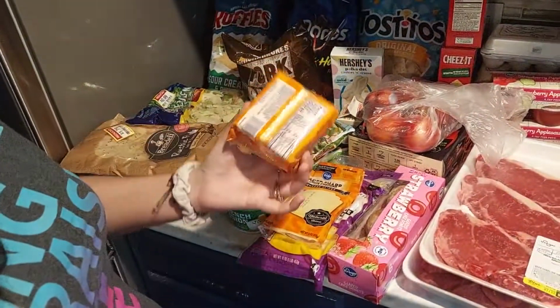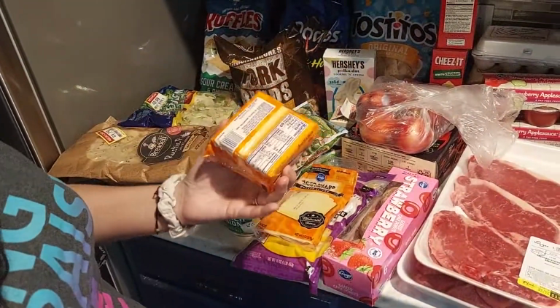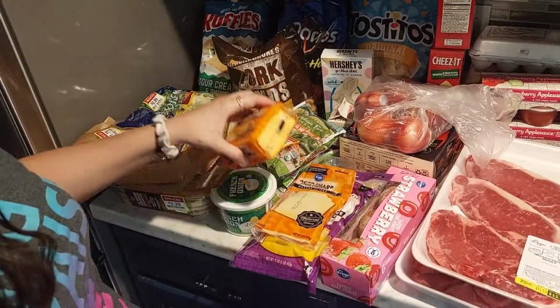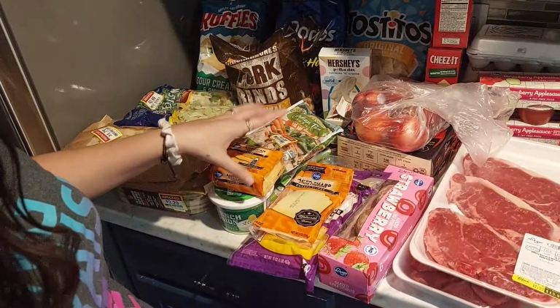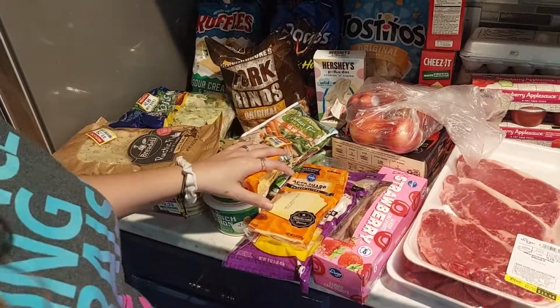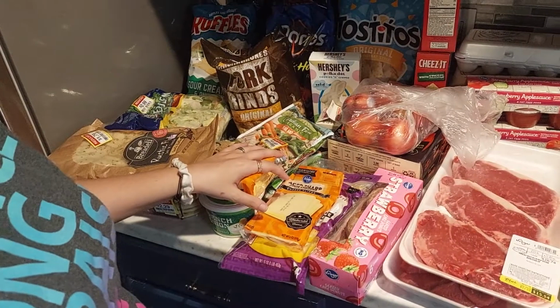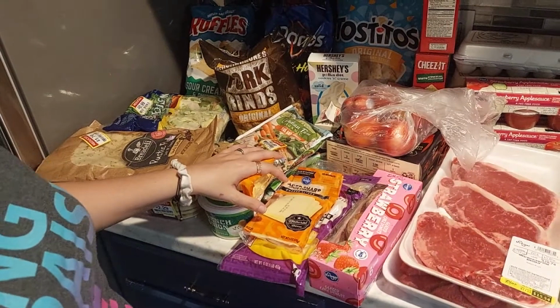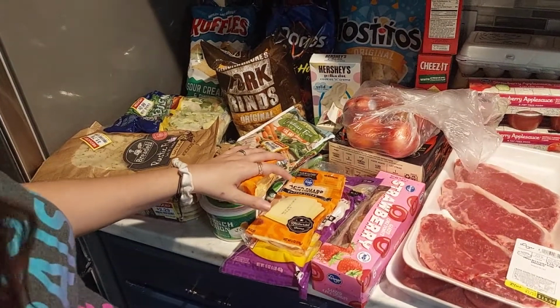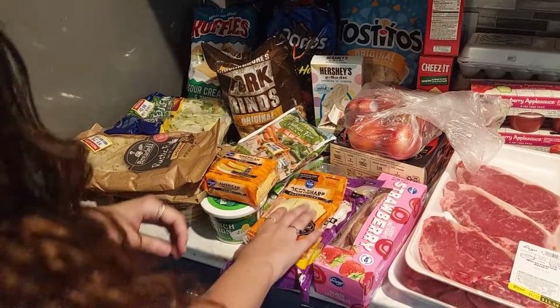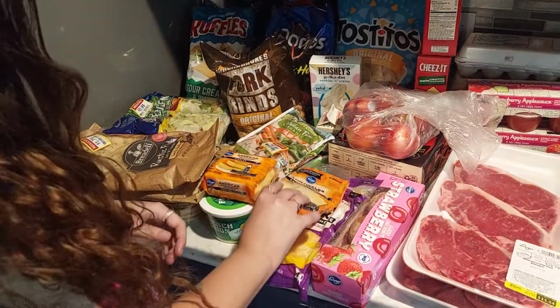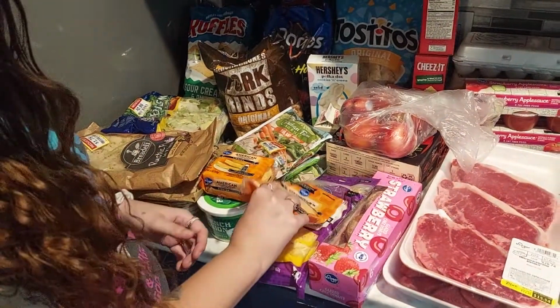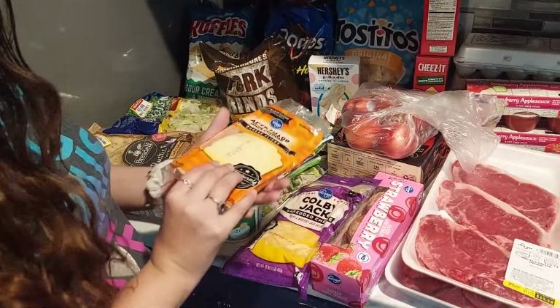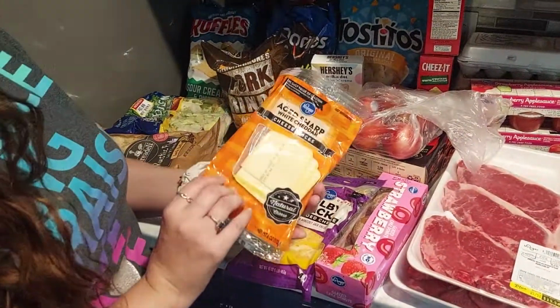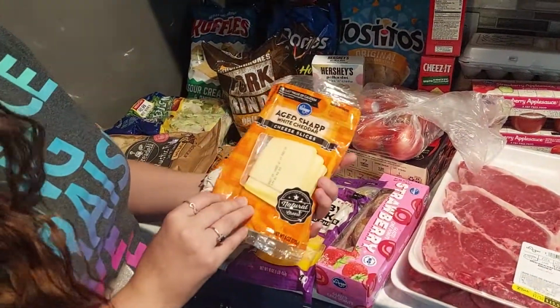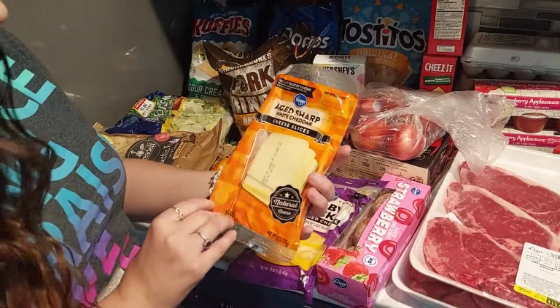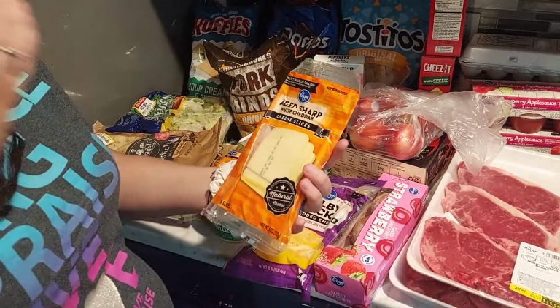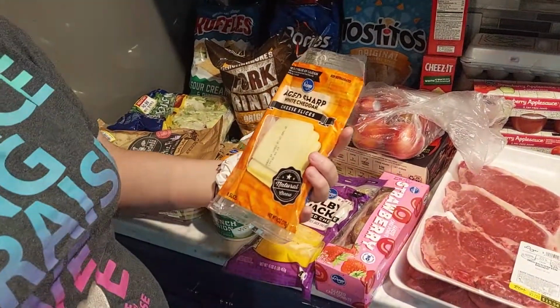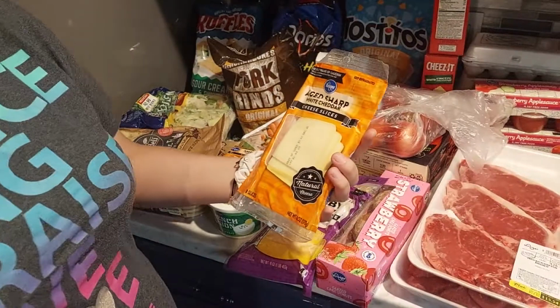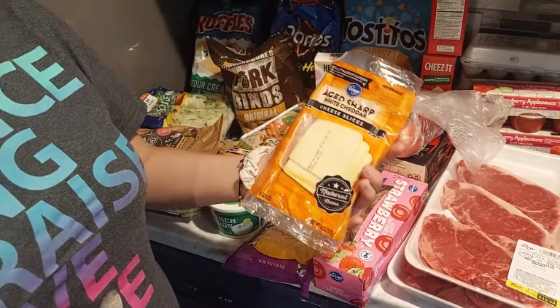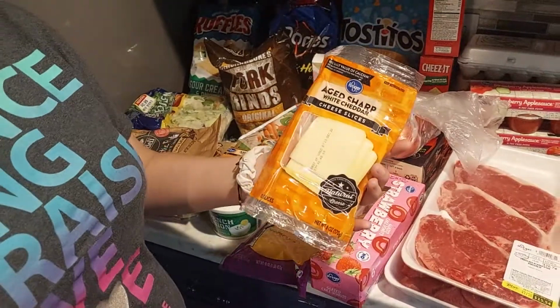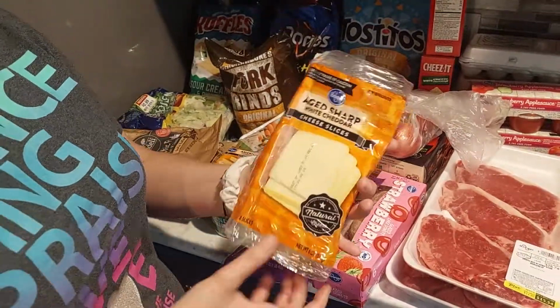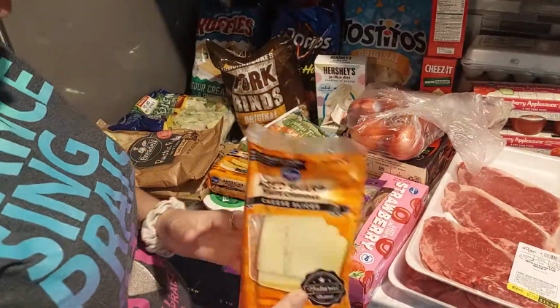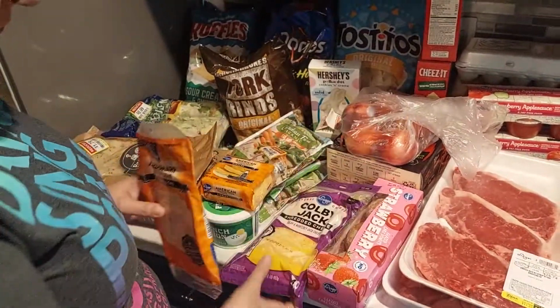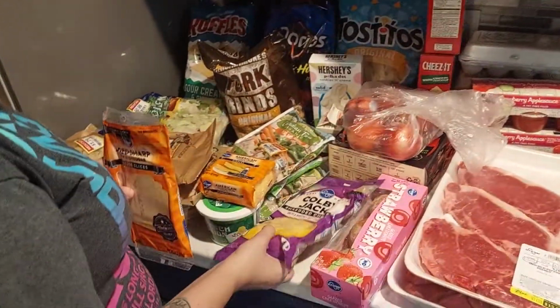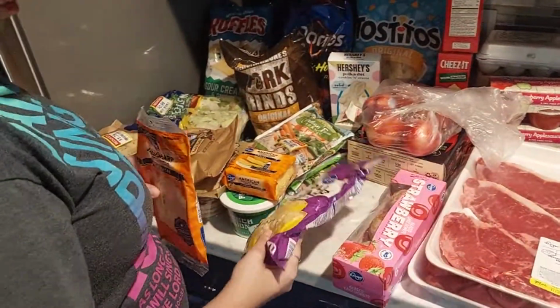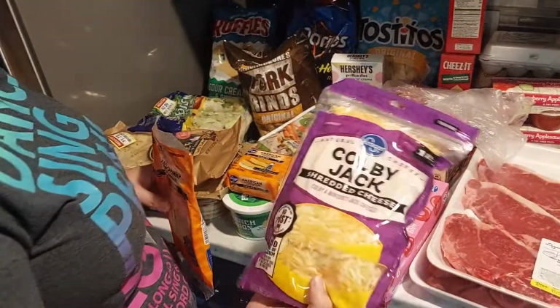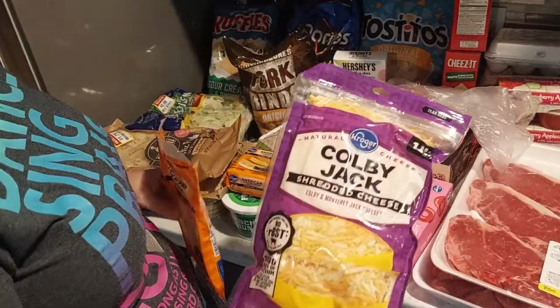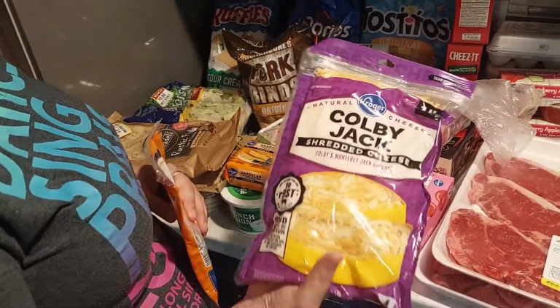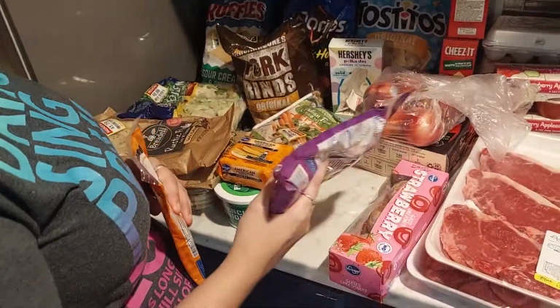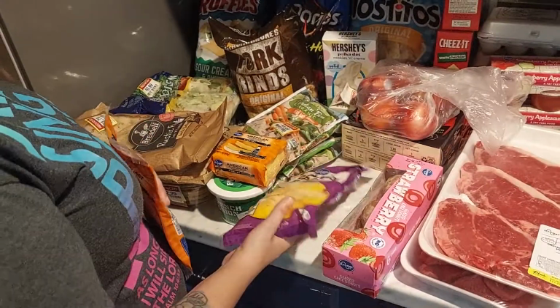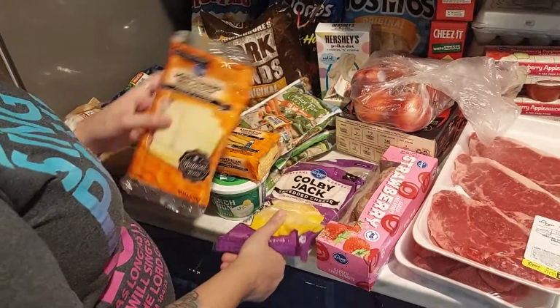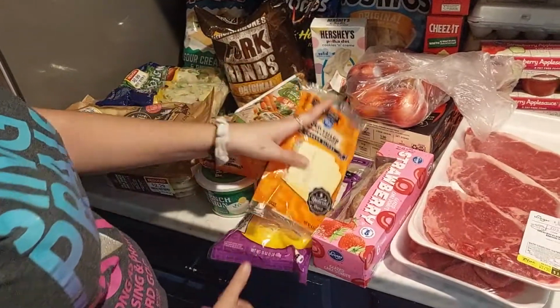We got some more sliced cheese — I had a coupon for 40 cents off one, and another 6-ounce sliced Kroger cheese was completely free because Kroger gave me a coupon for it. Then we got some Colby Jack and I had a coupon for 70 cents off that.